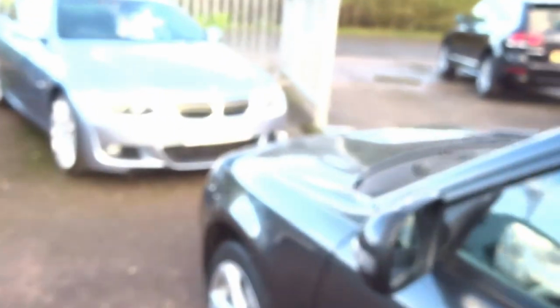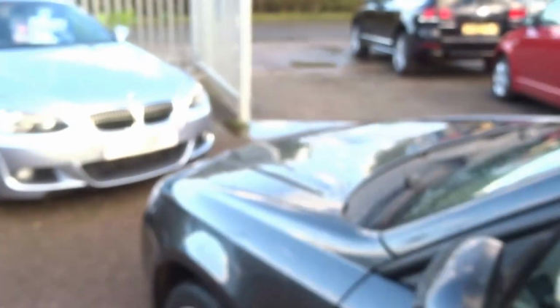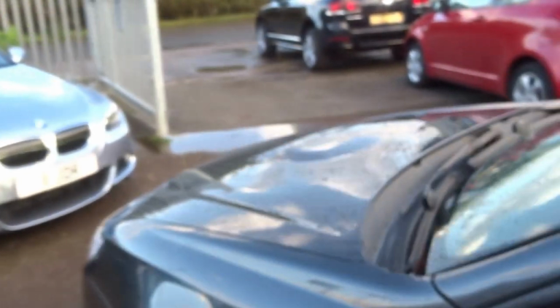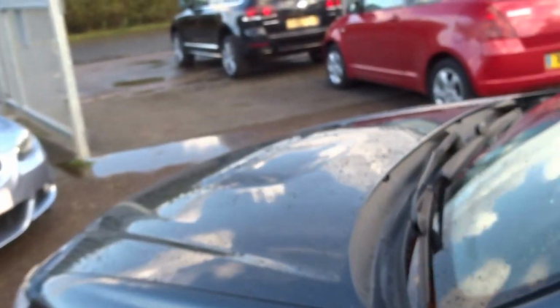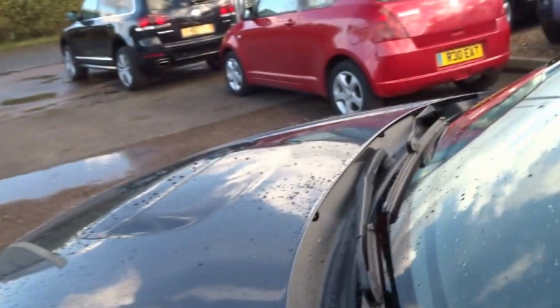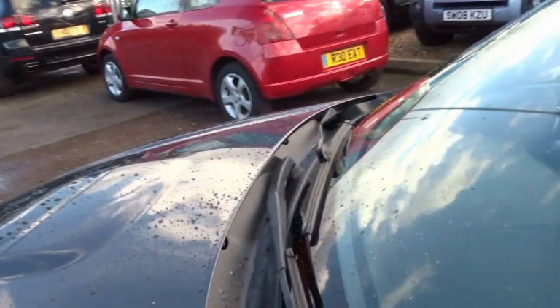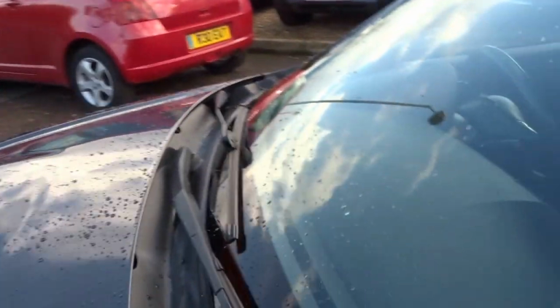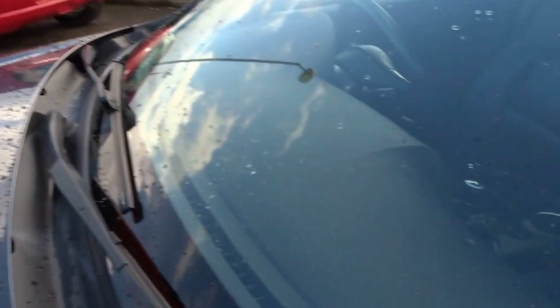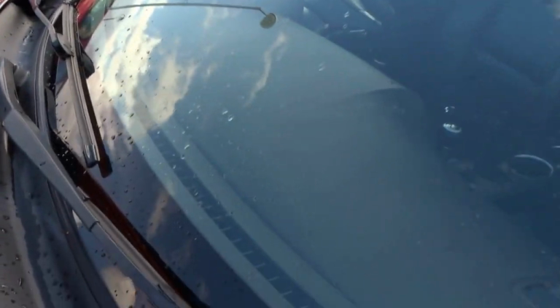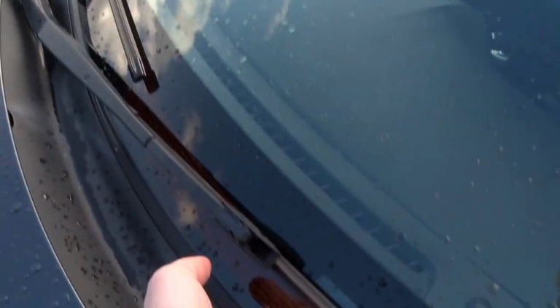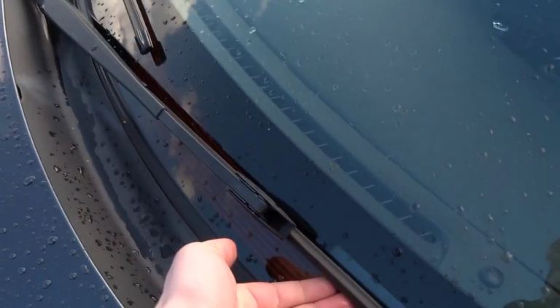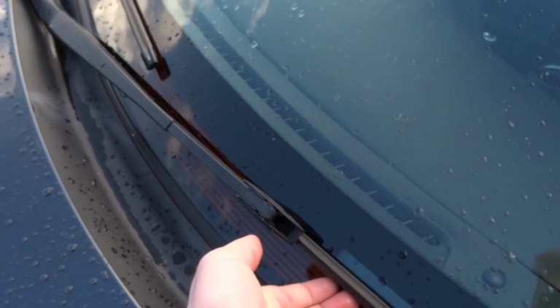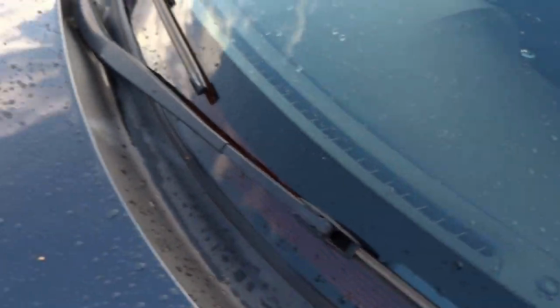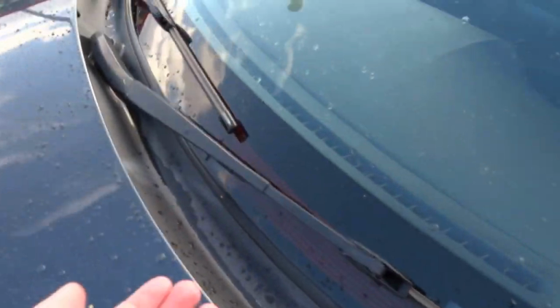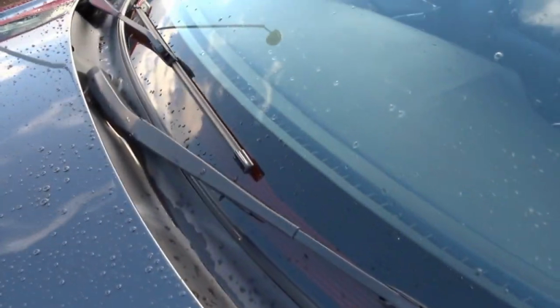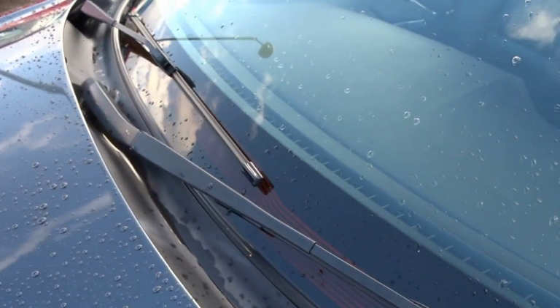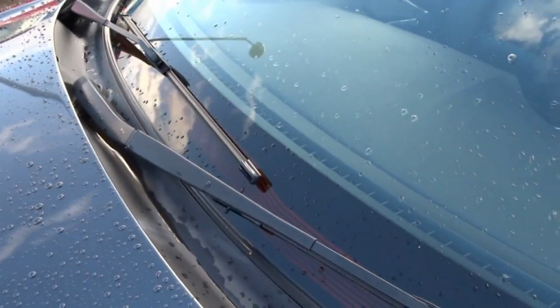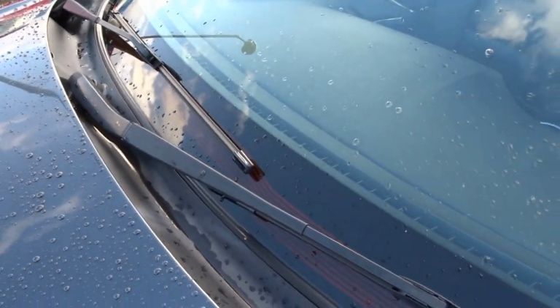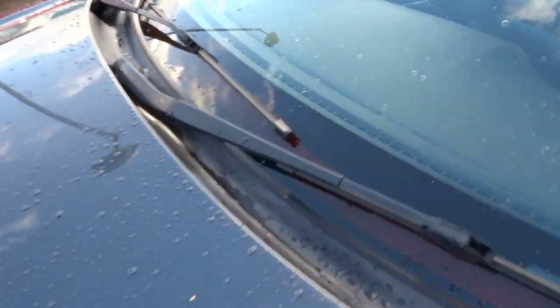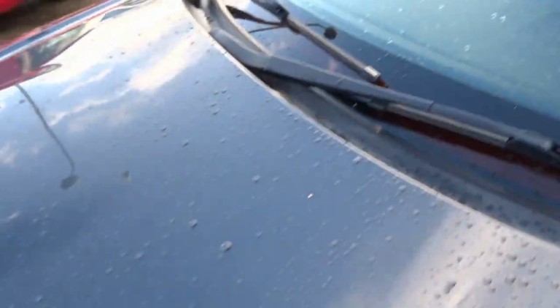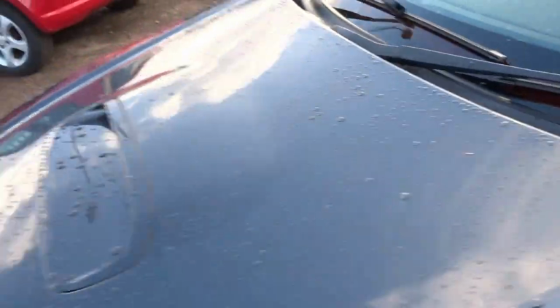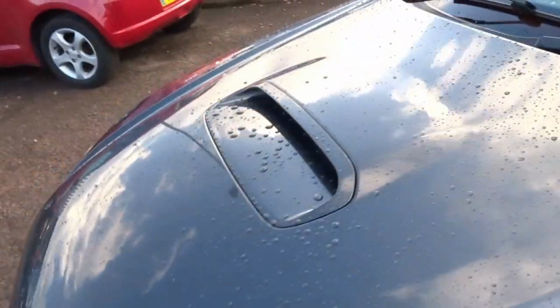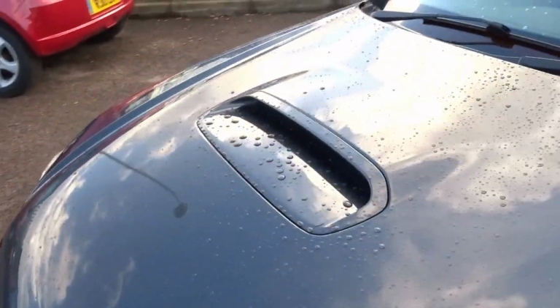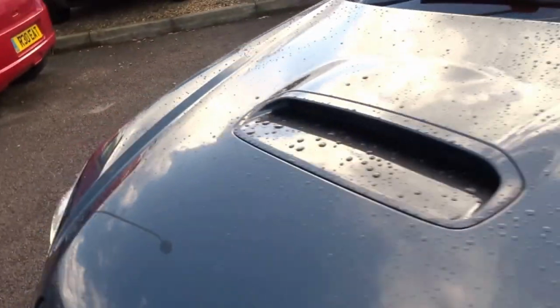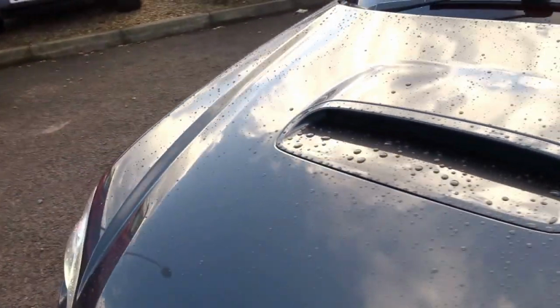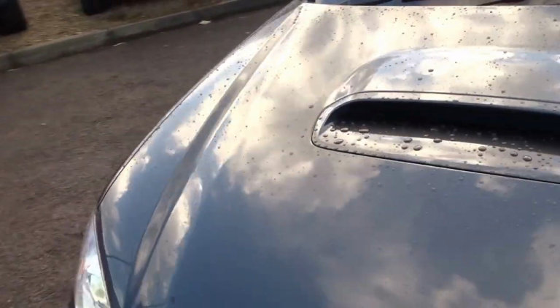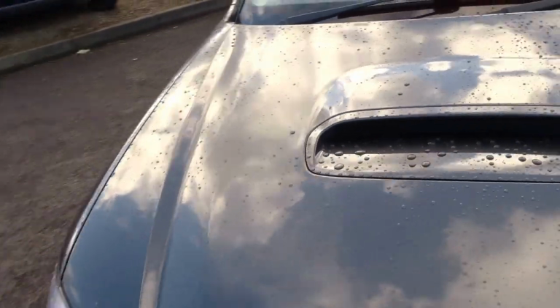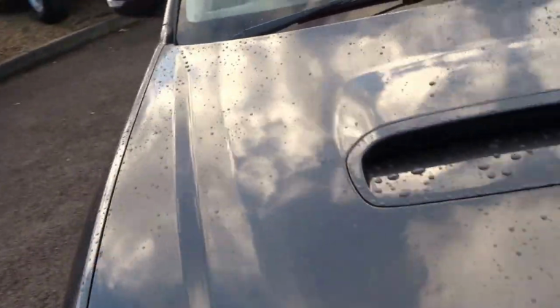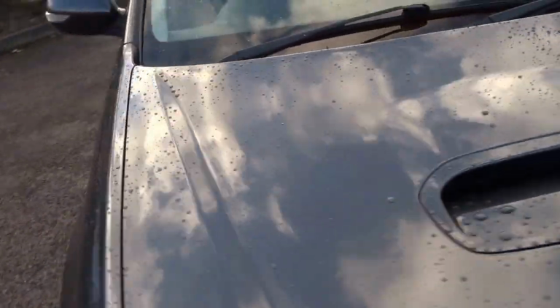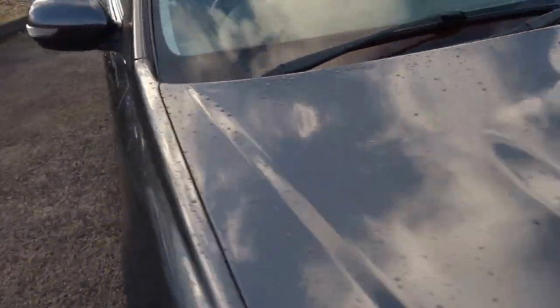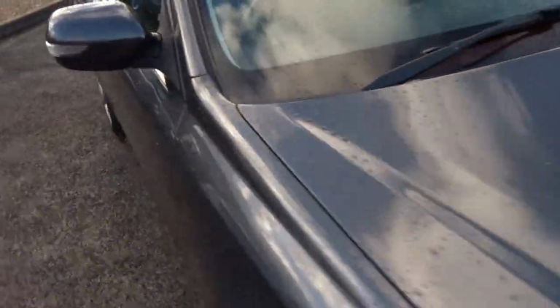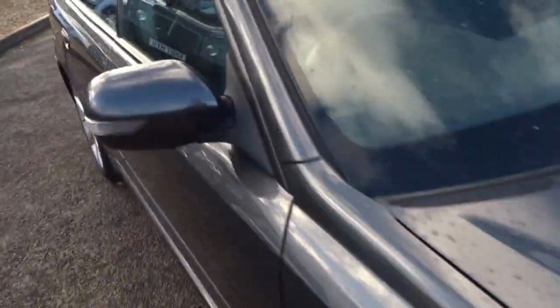Going around to the front of the car, the car has actually got a heater element underneath the windscreen which warms the wipers. So in the winter you'll find that this will clear the ice very, very efficiently.